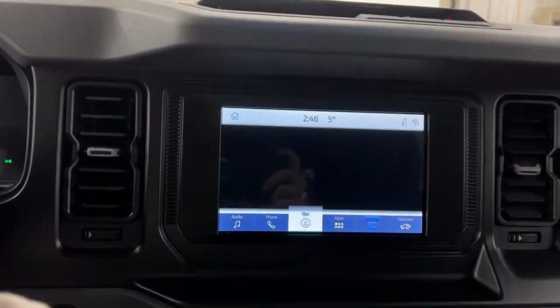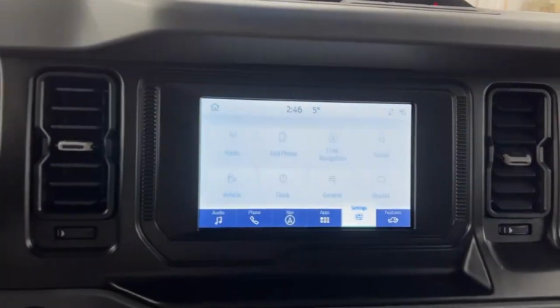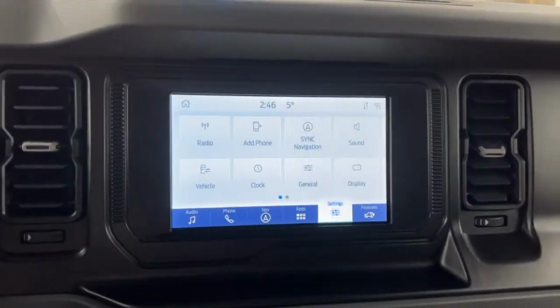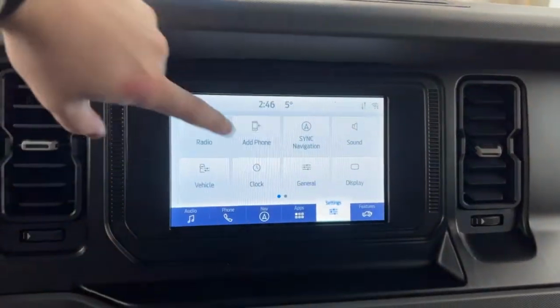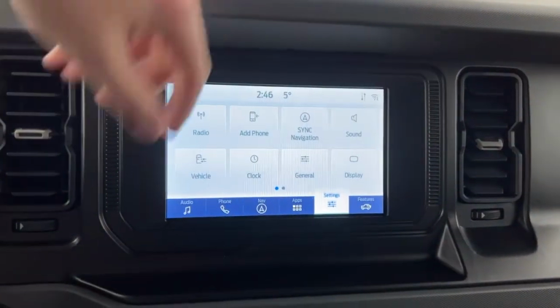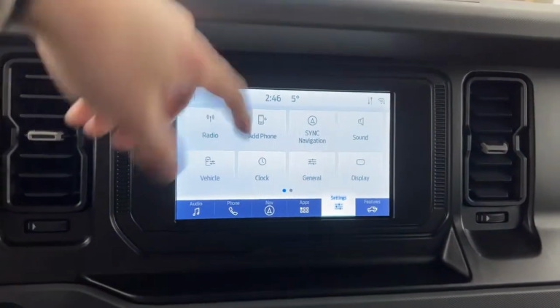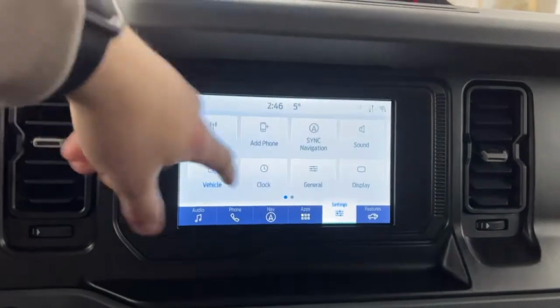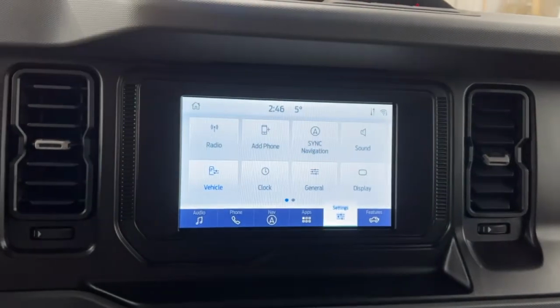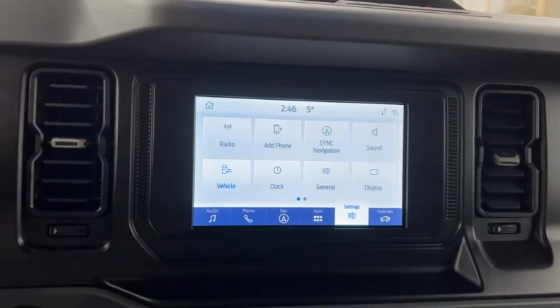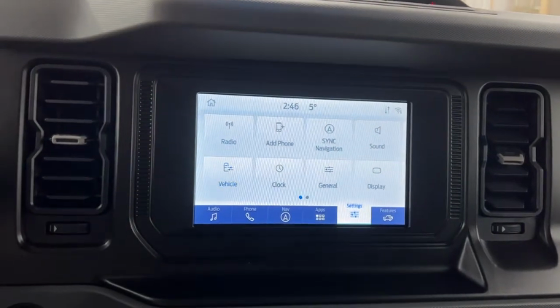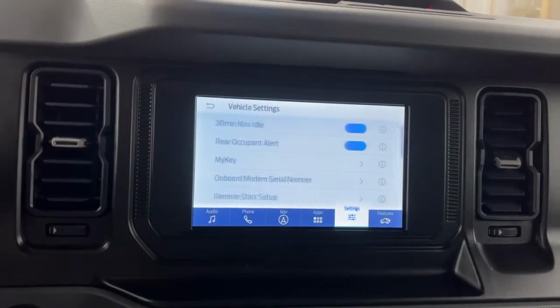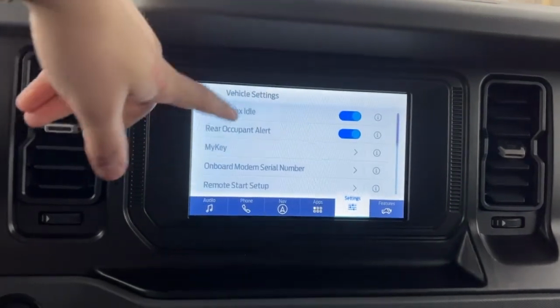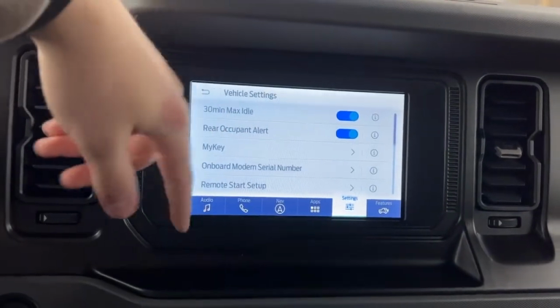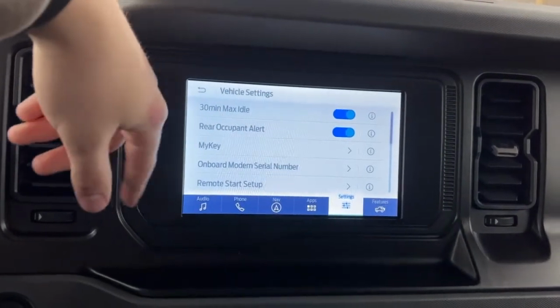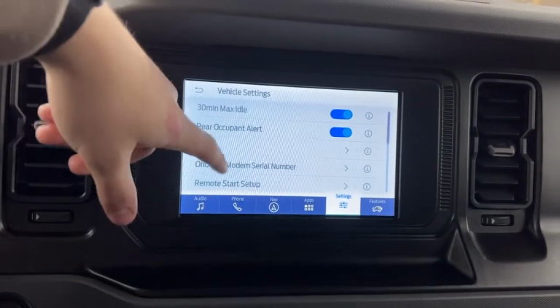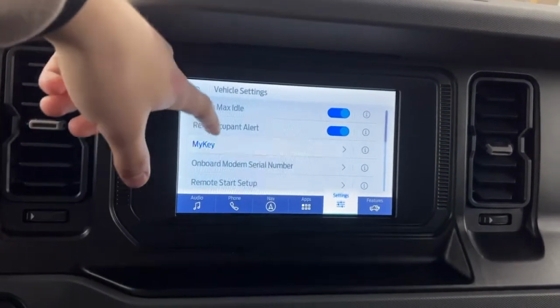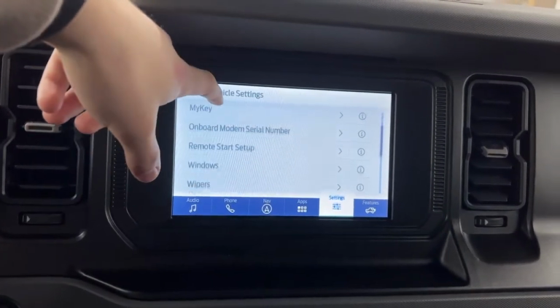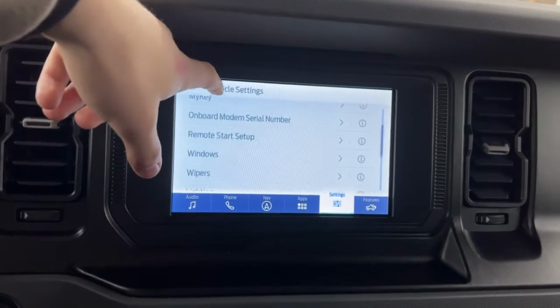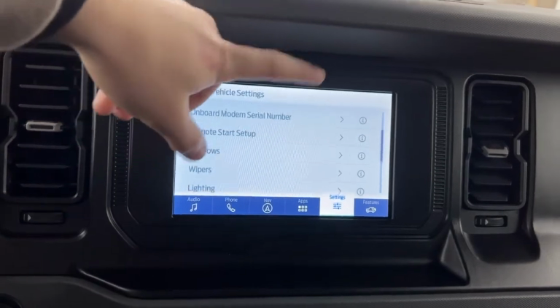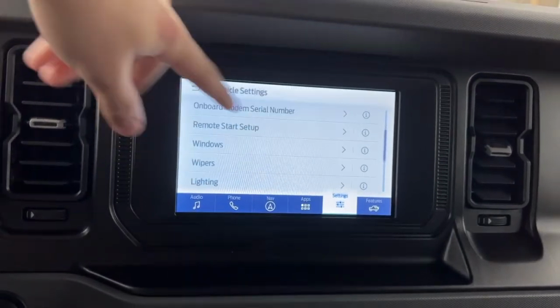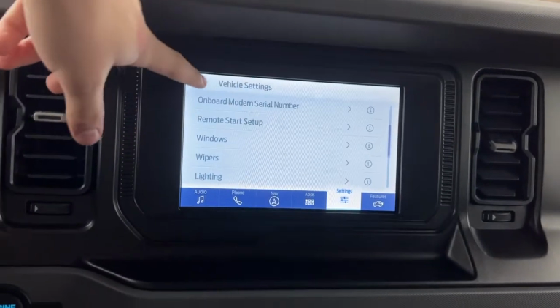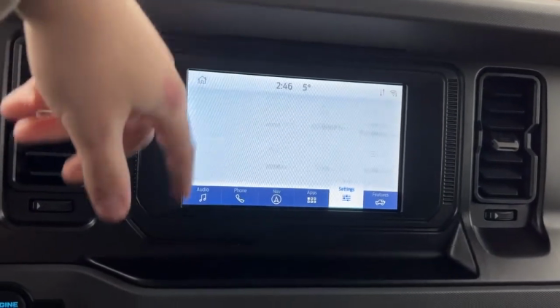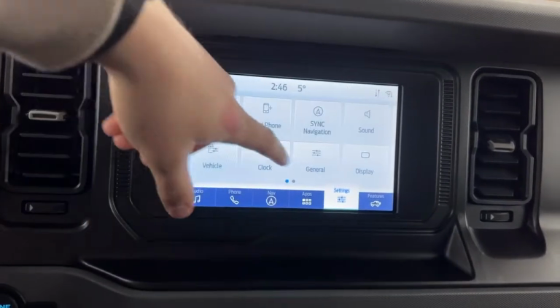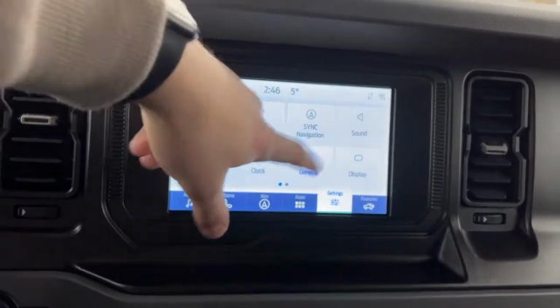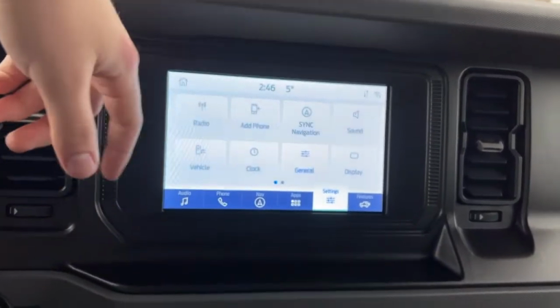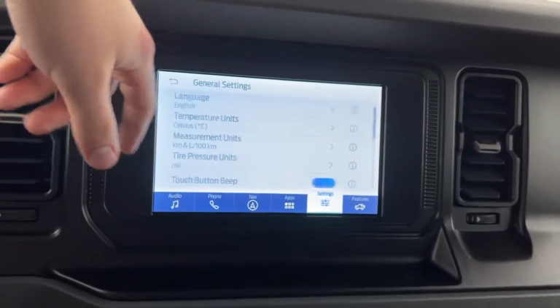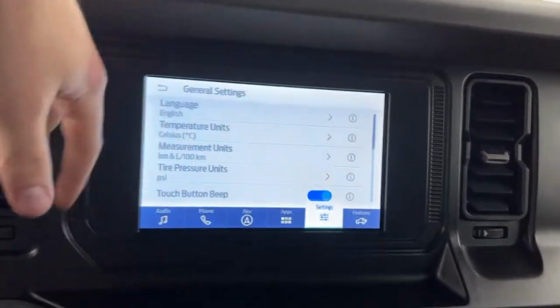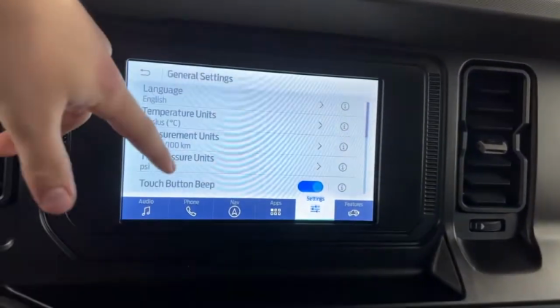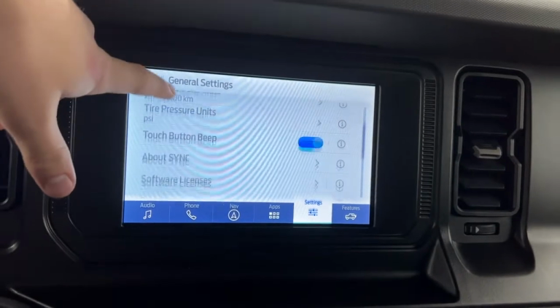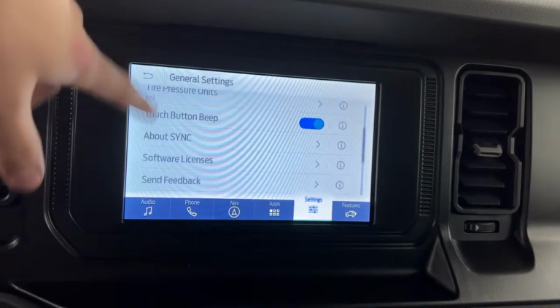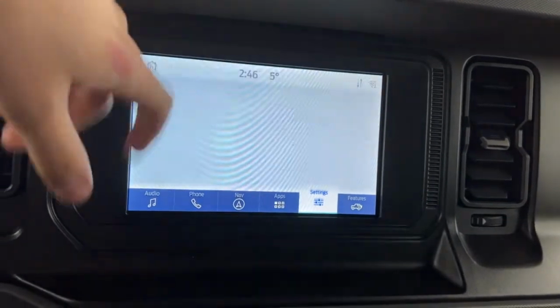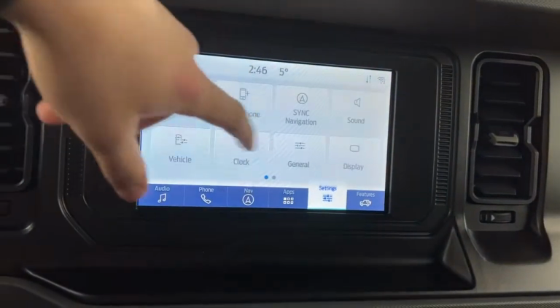Various settings in the Bronco — you do have your radio settings and your vehicle settings. This covers mainly your max idle, your rear occupant alert, and then you can set up your remote start system, the windows, the wipers, and the lighting. General settings include your units, your touchscreen beep, and more info.